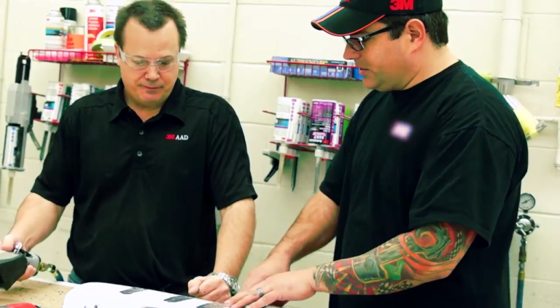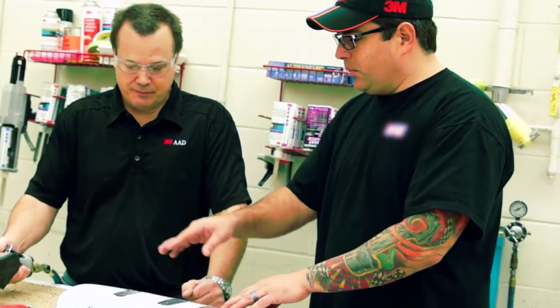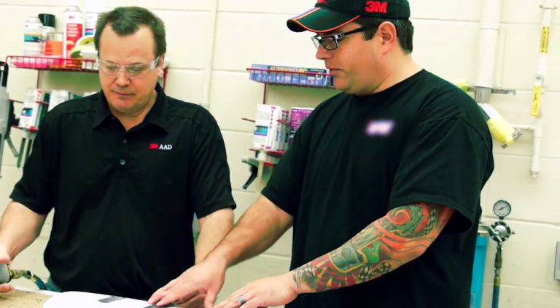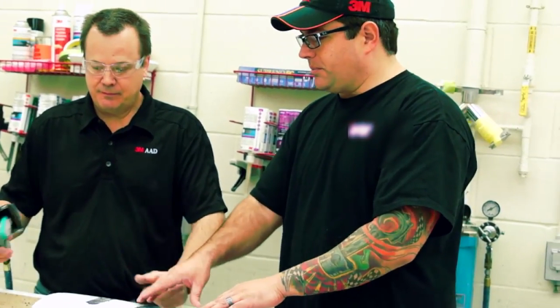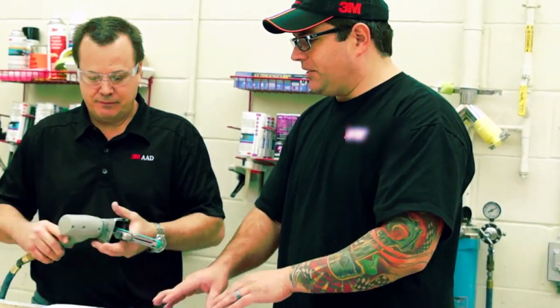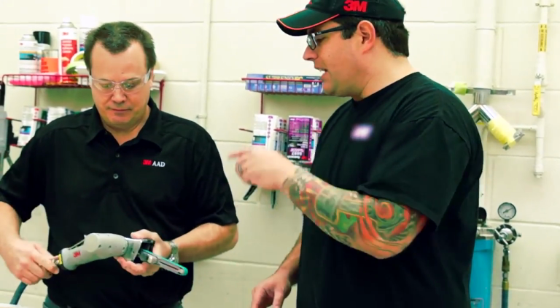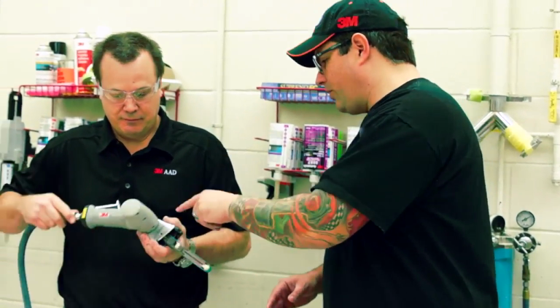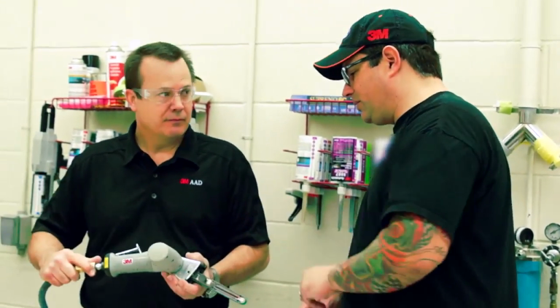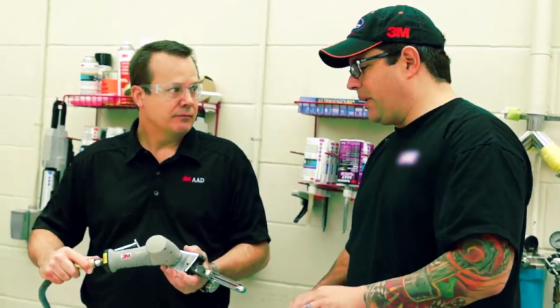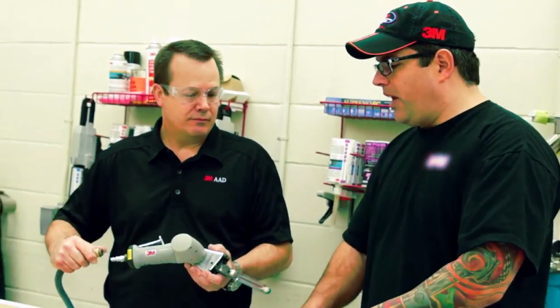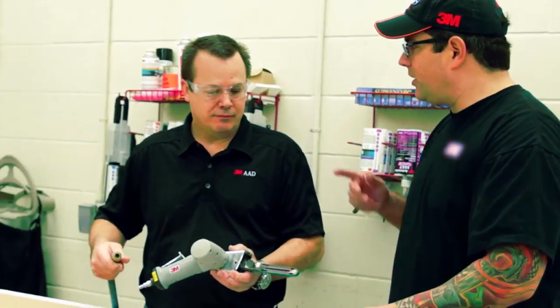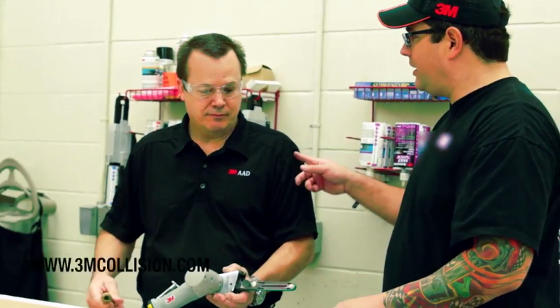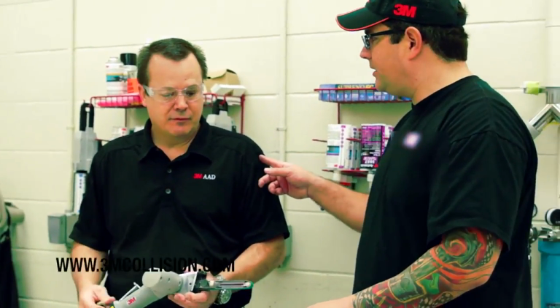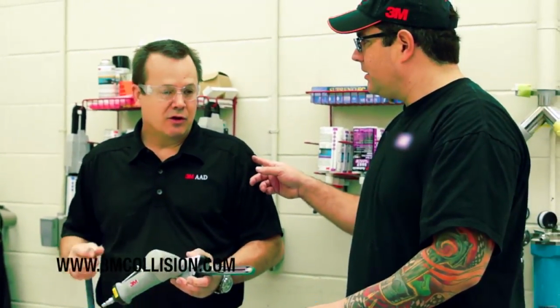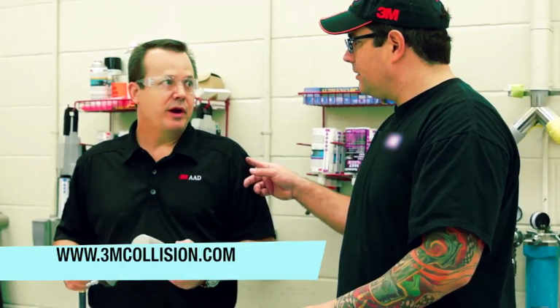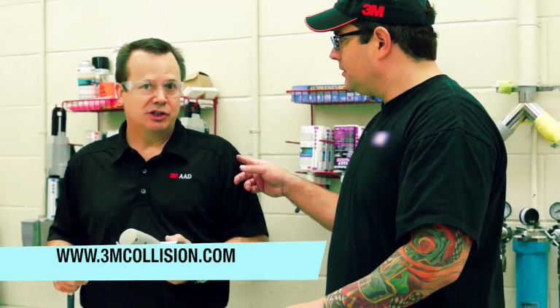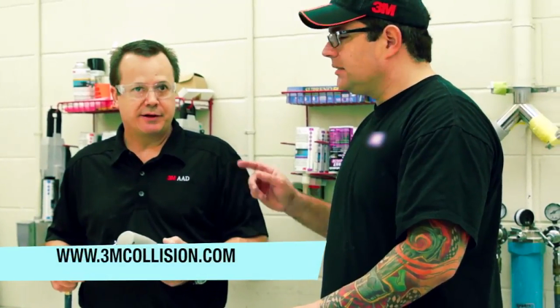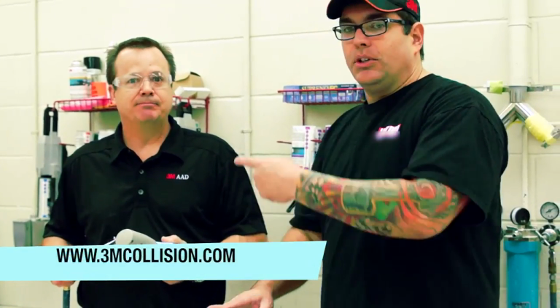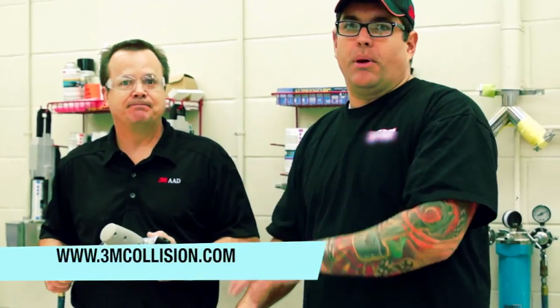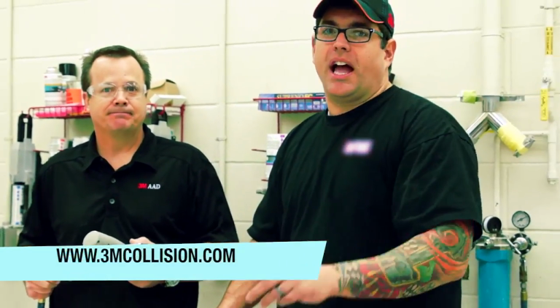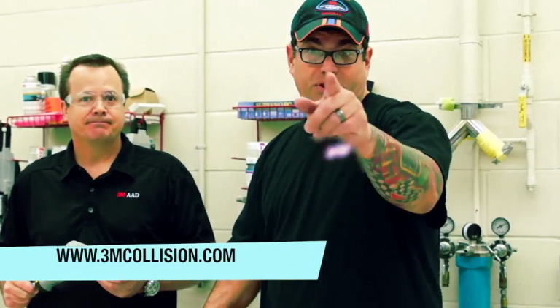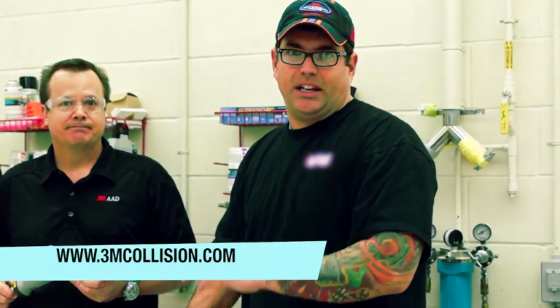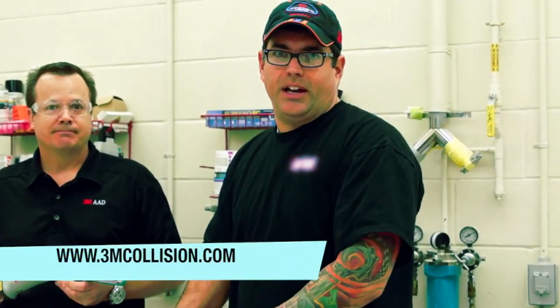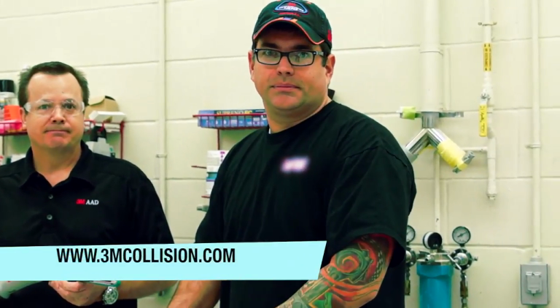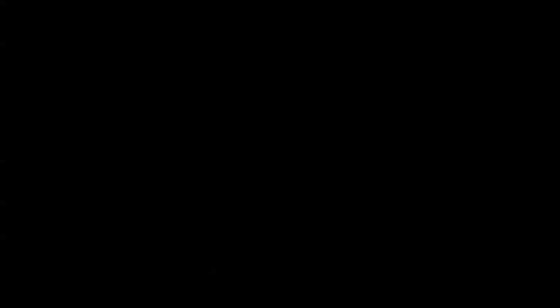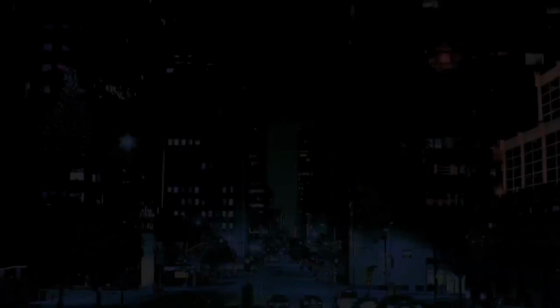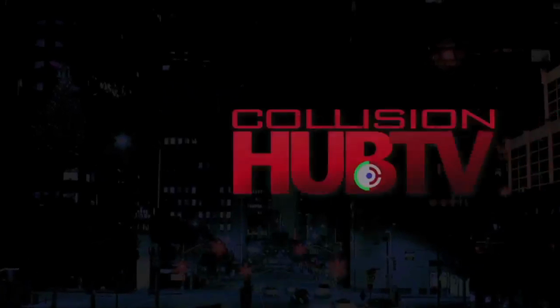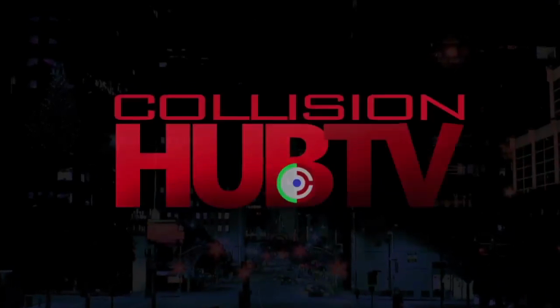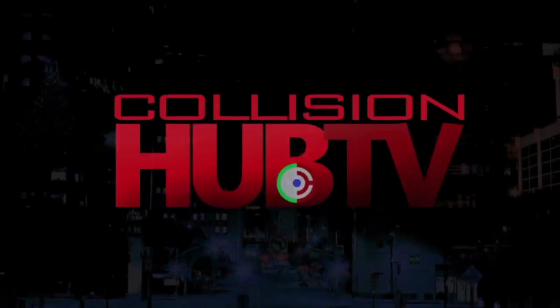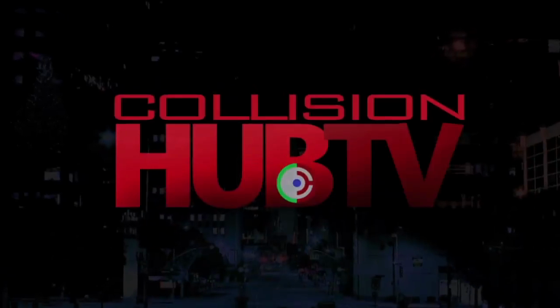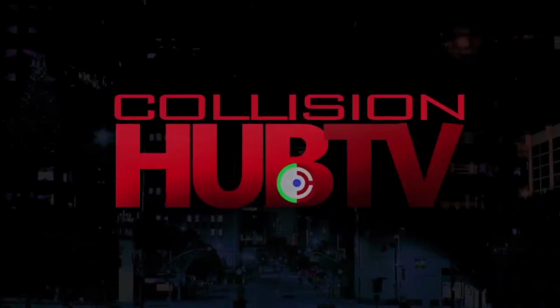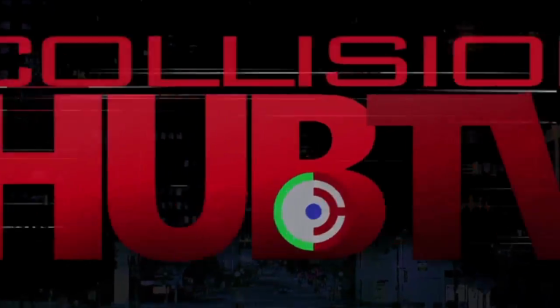If you want more information about this and all the uses of this great file belt sander, go to 3MCollision.com. We'll see you in the next video.